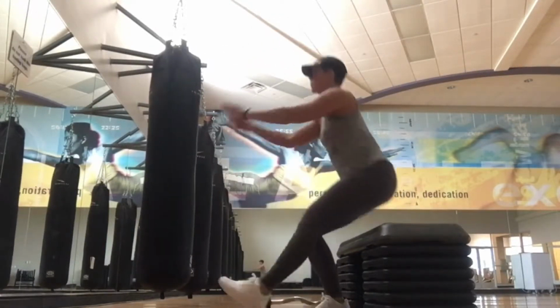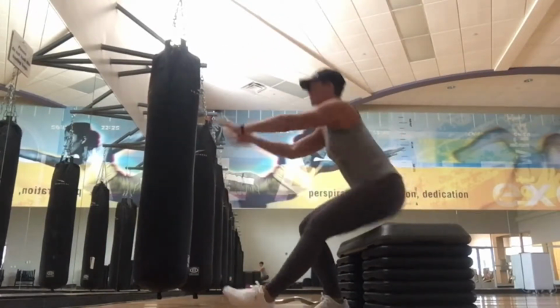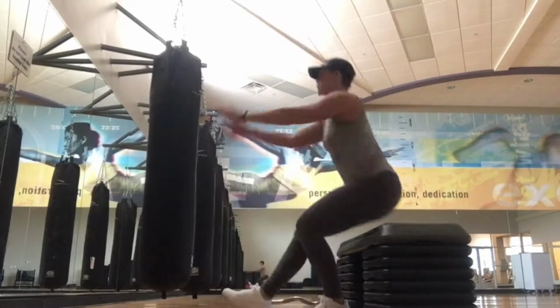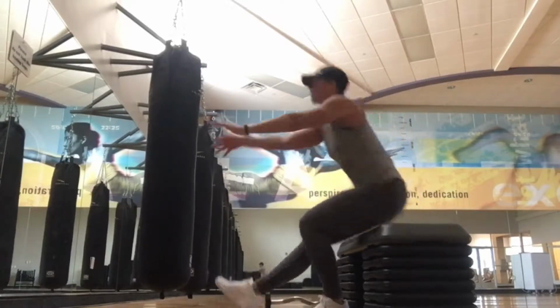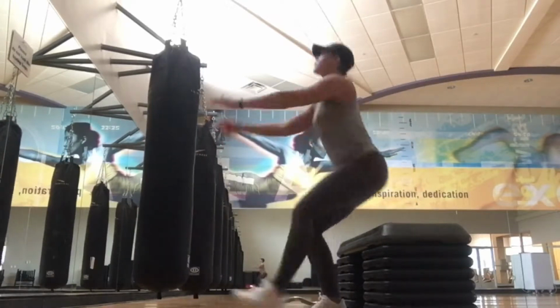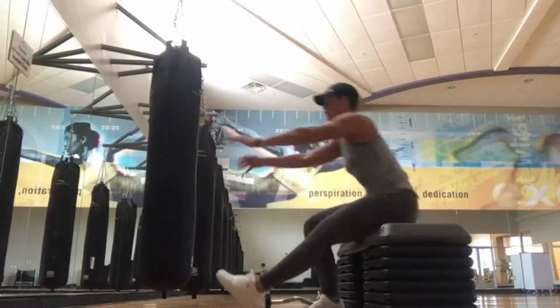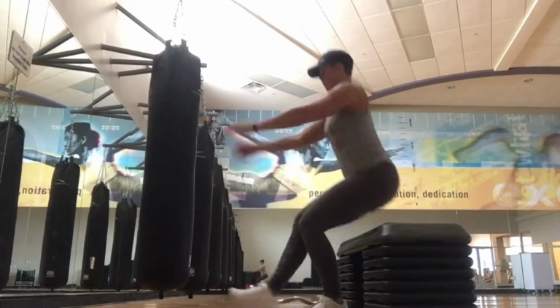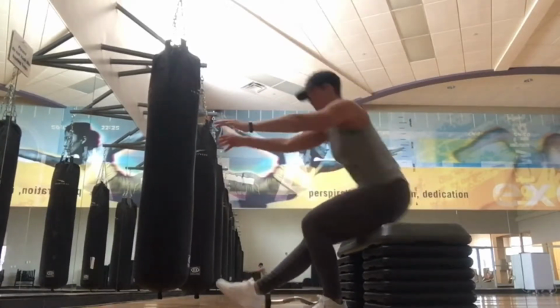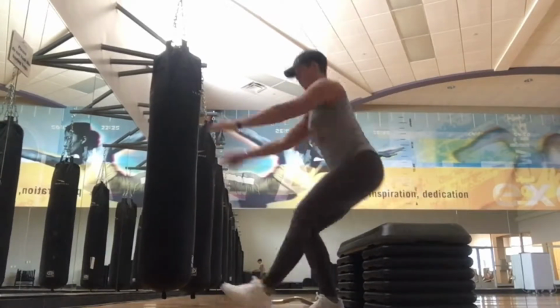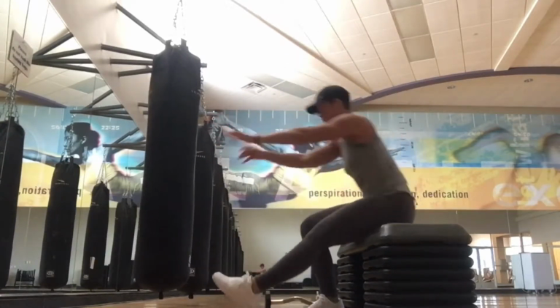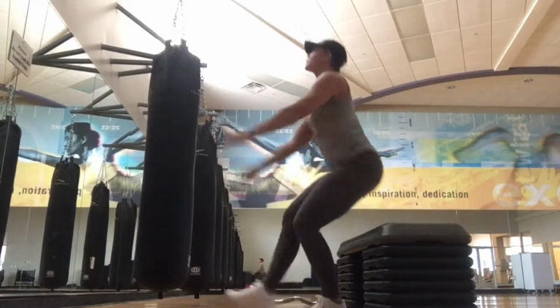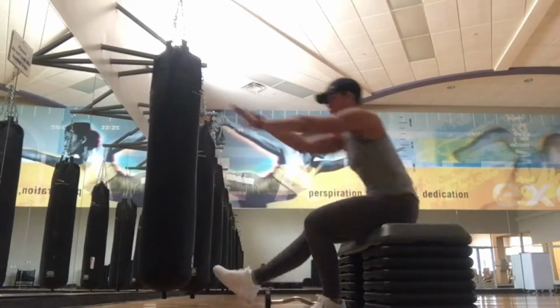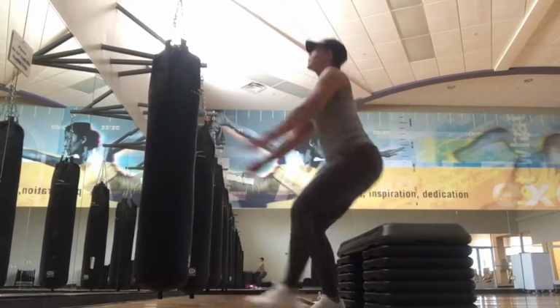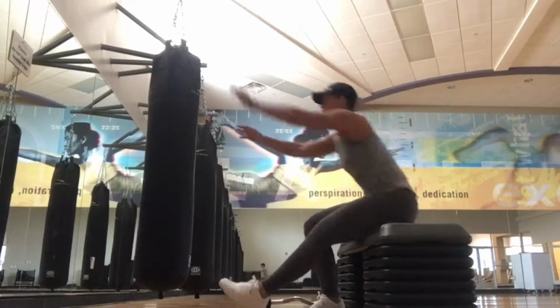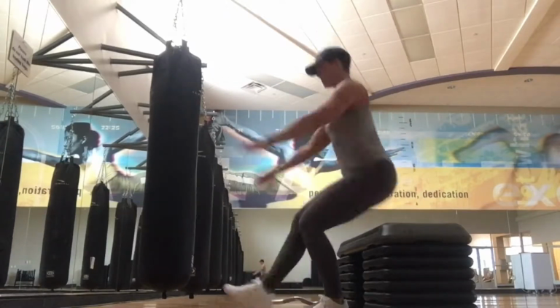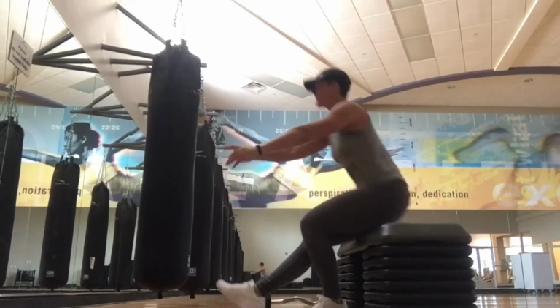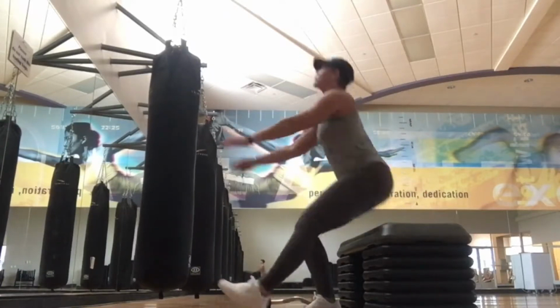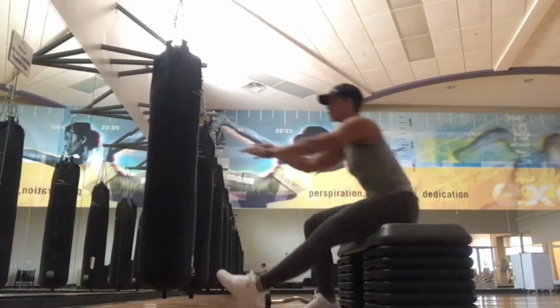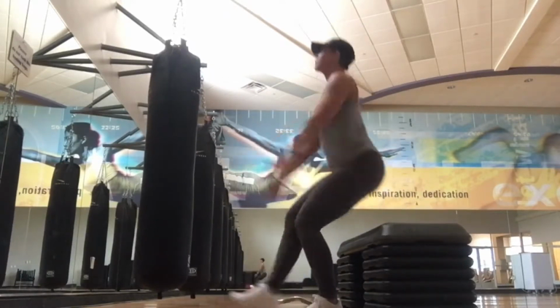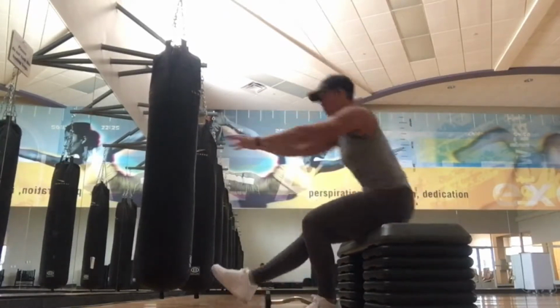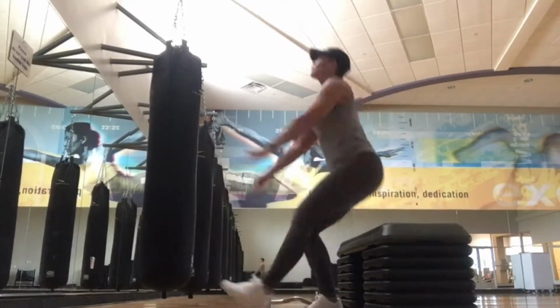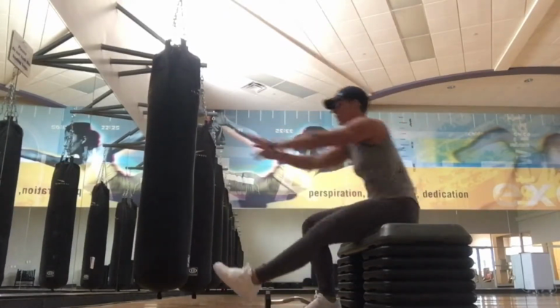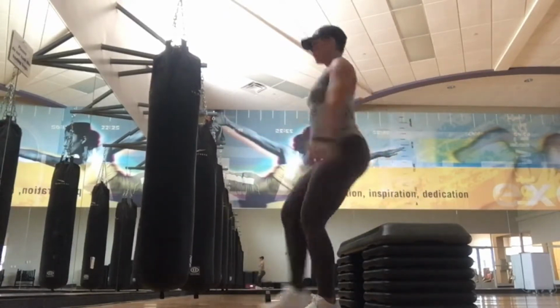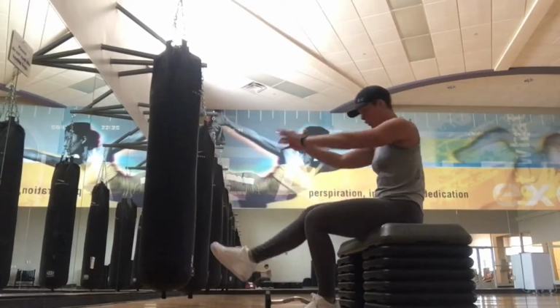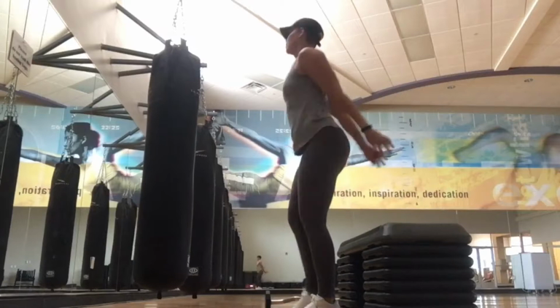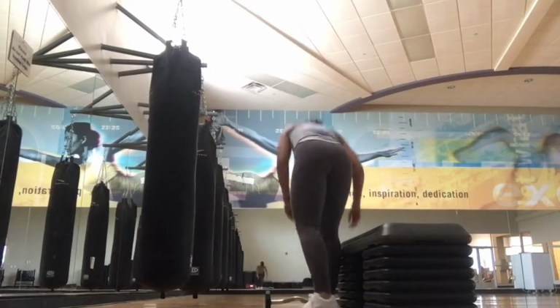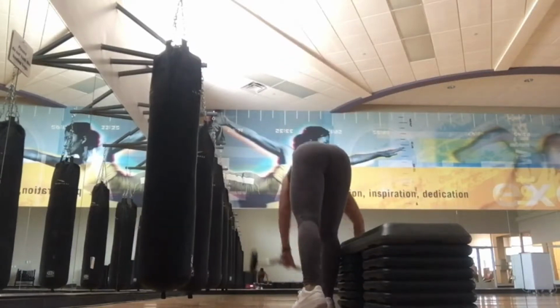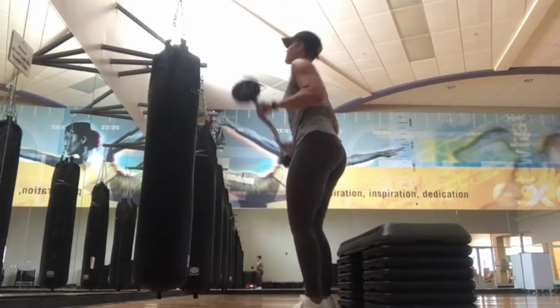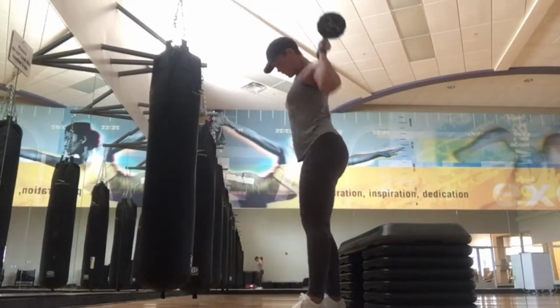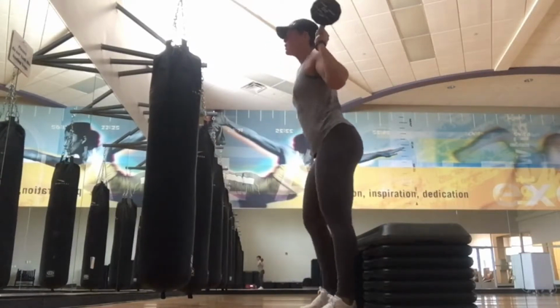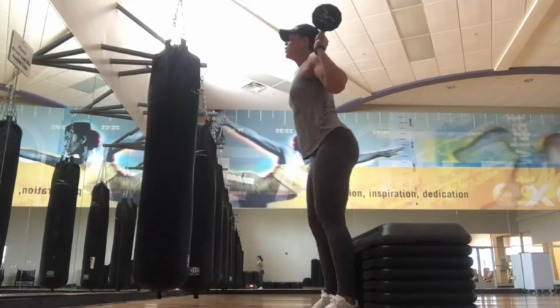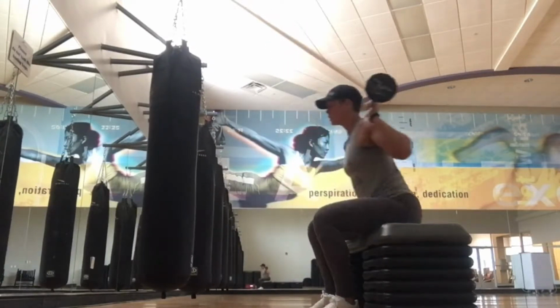Immediately after, I went into pistol leg squats again with no weight, a little bit quicker this time. I believe I did about 12 reps. Again, this is immediately after — no rest.